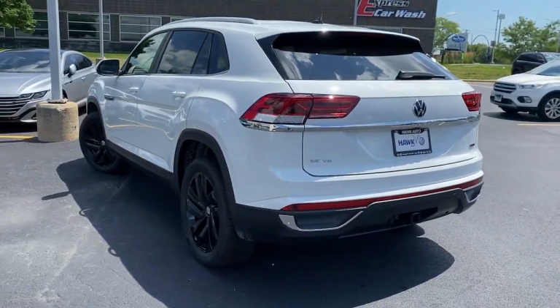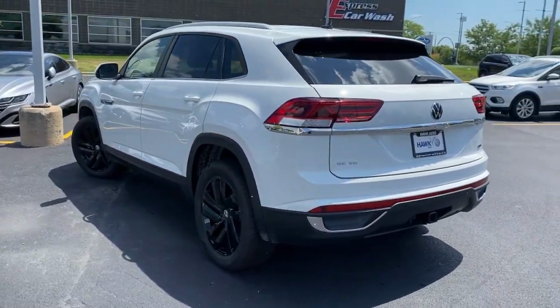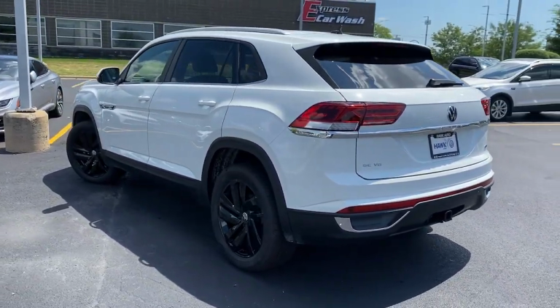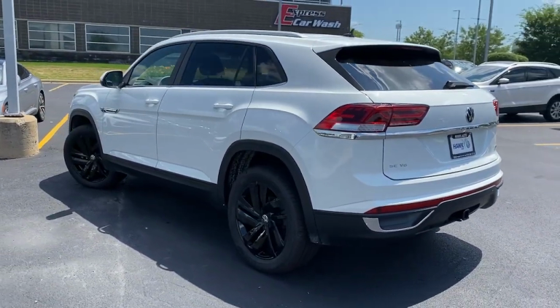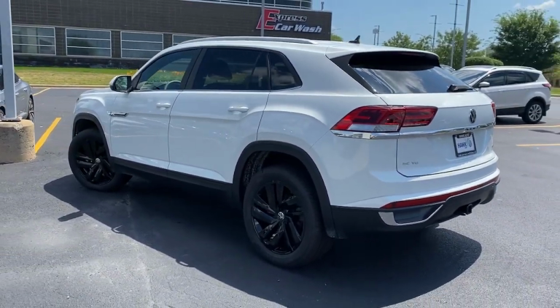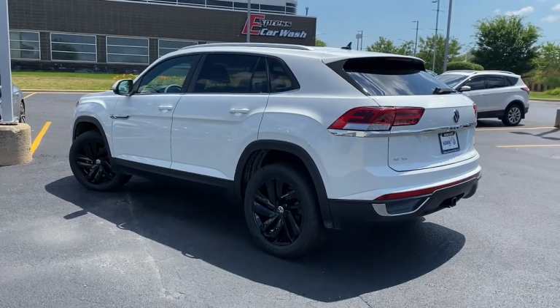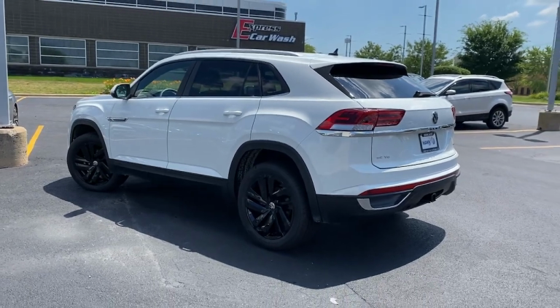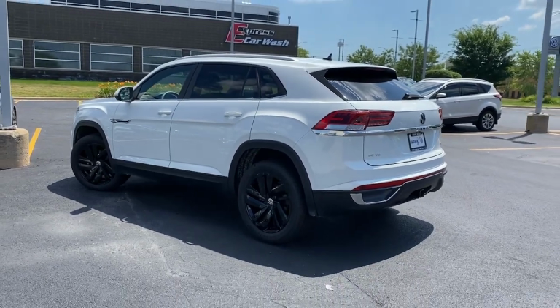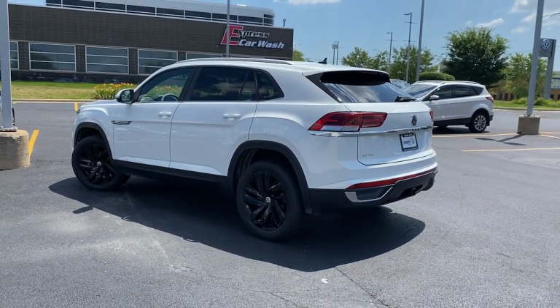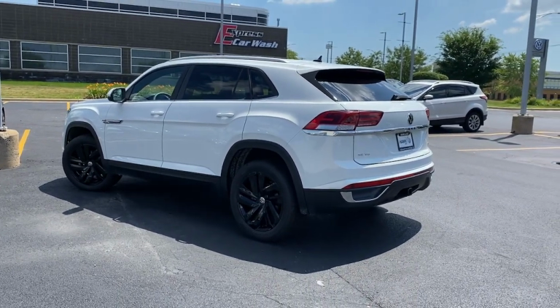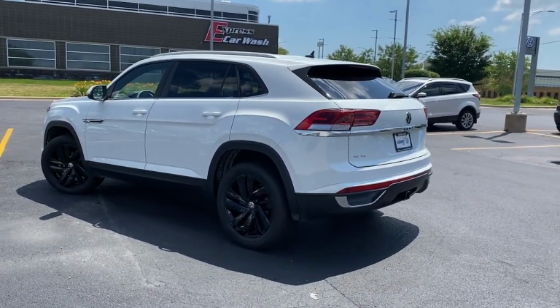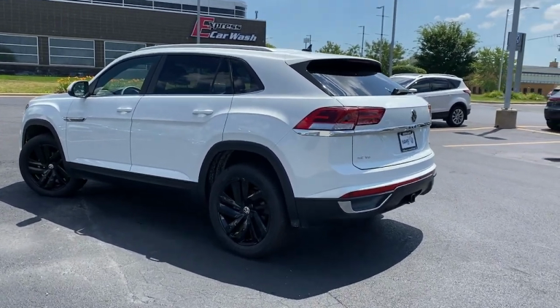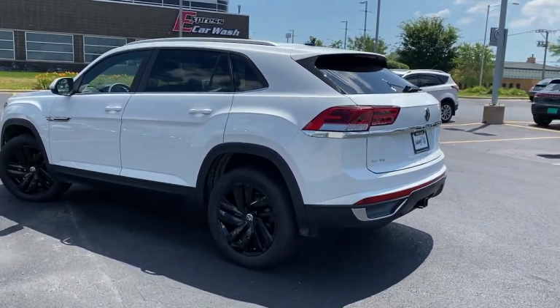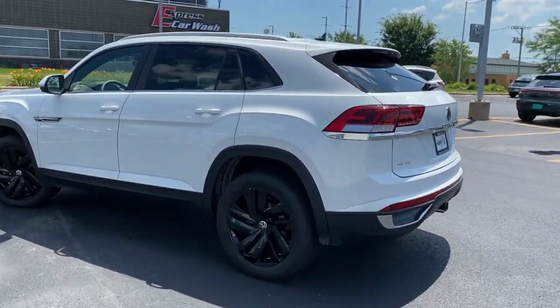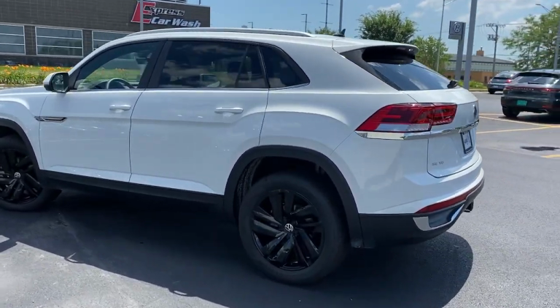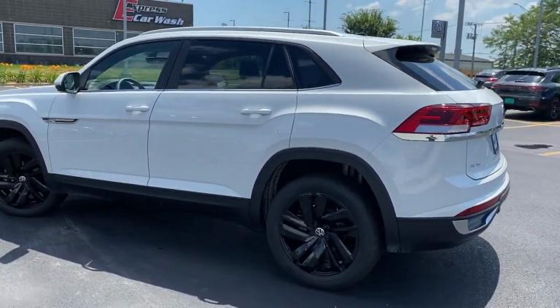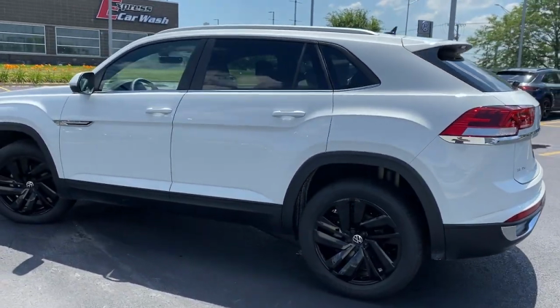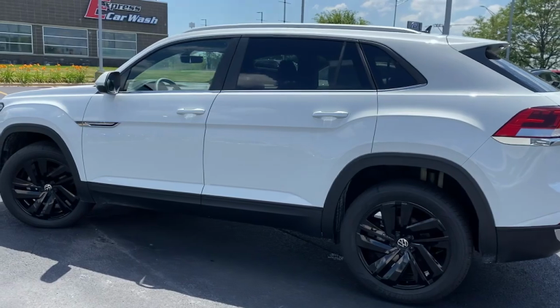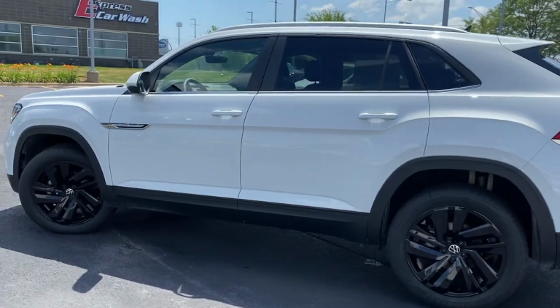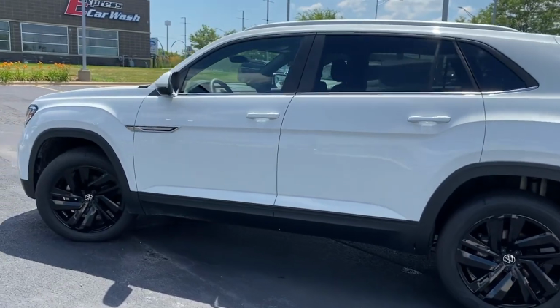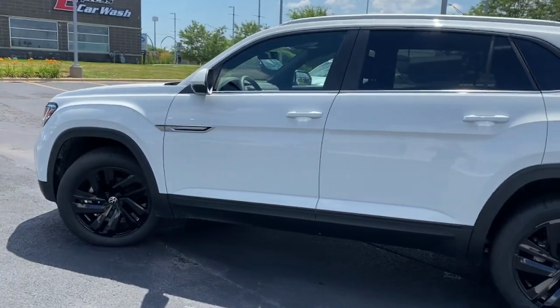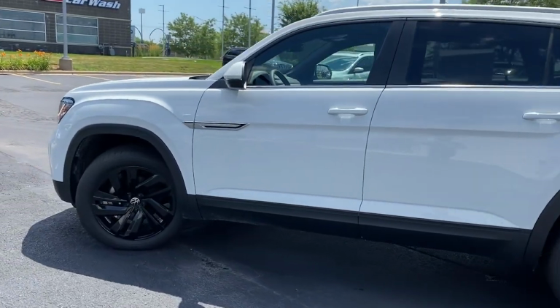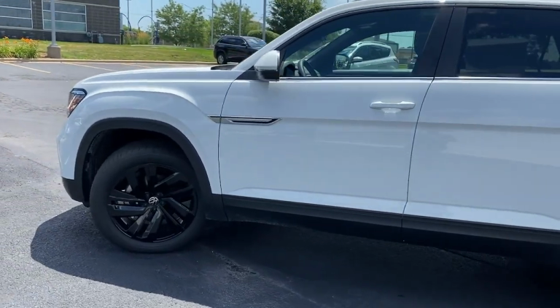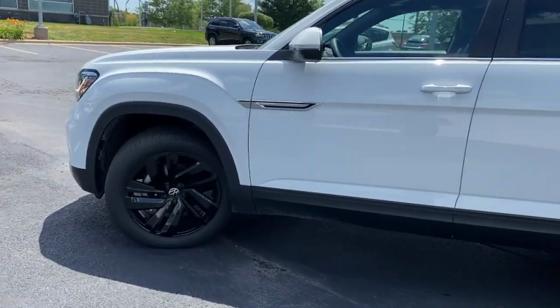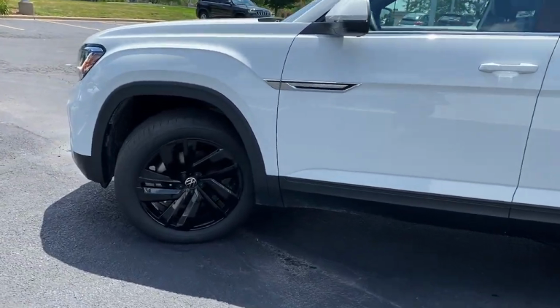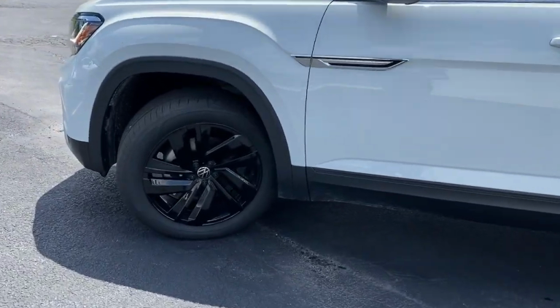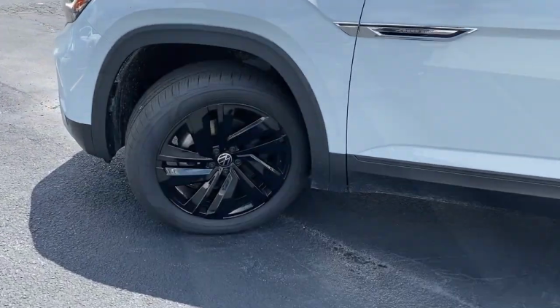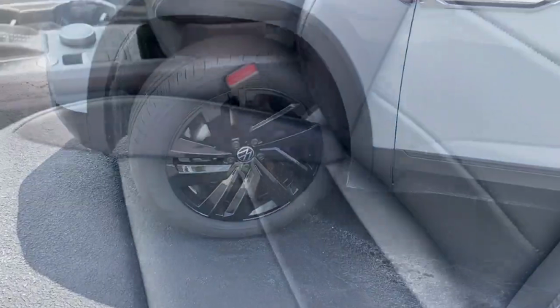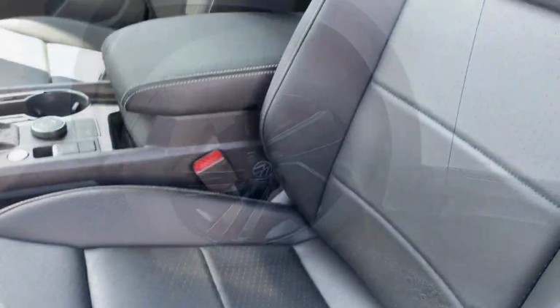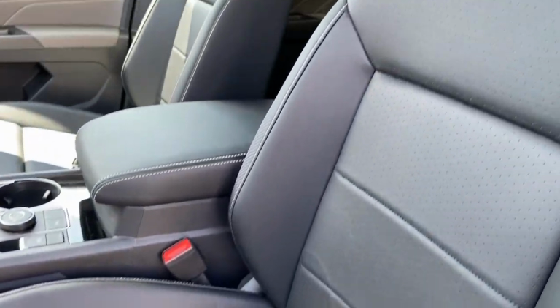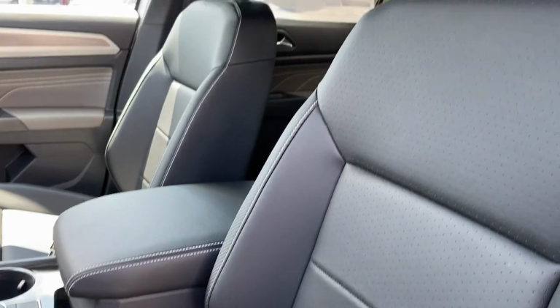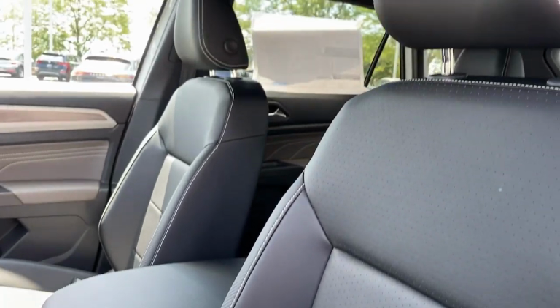Hands-free liftgate, all-wheel drive, keyless entry, backup camera, power liftgate, remote engine start, adaptive cruise control, keyless start, heated mirrors, satellite radio.